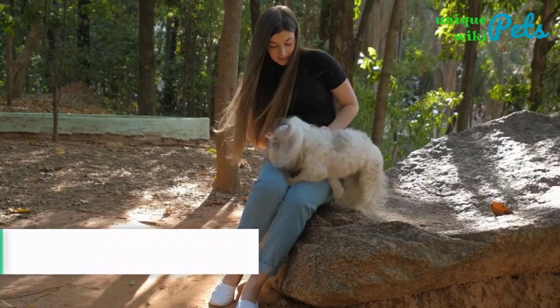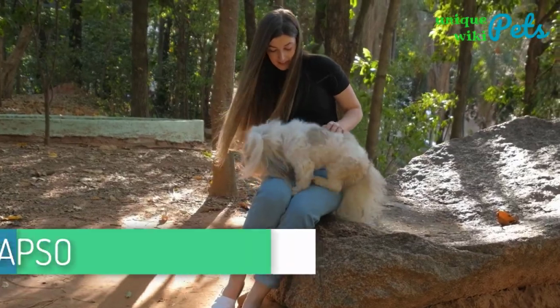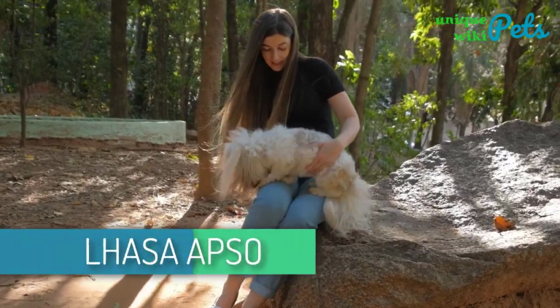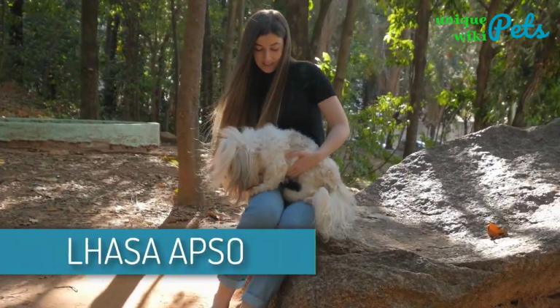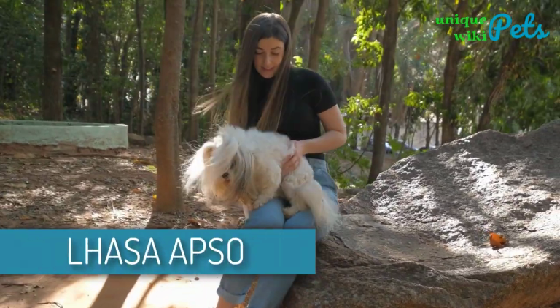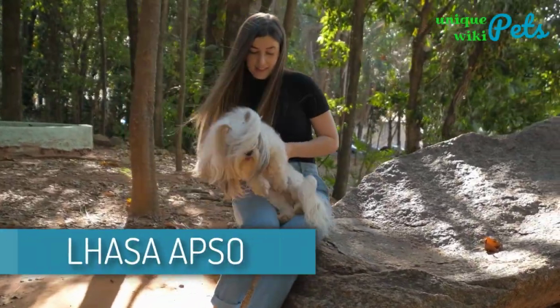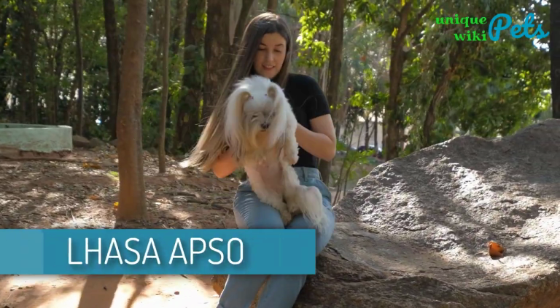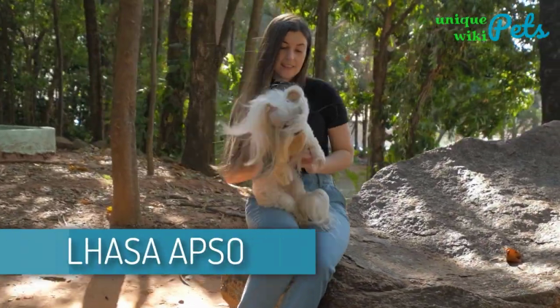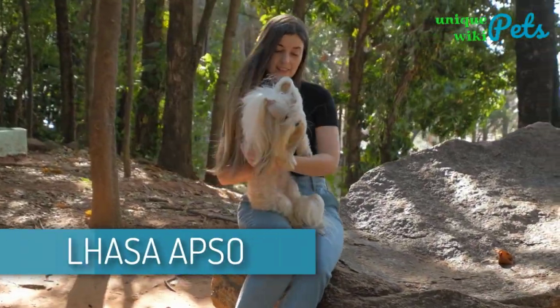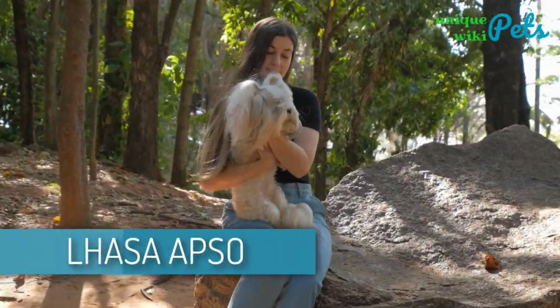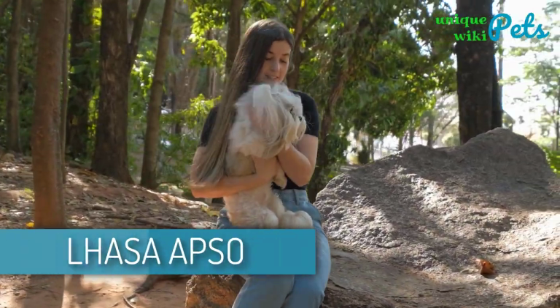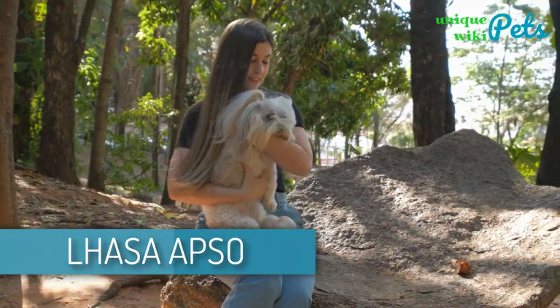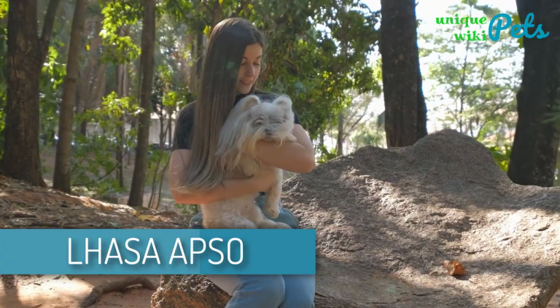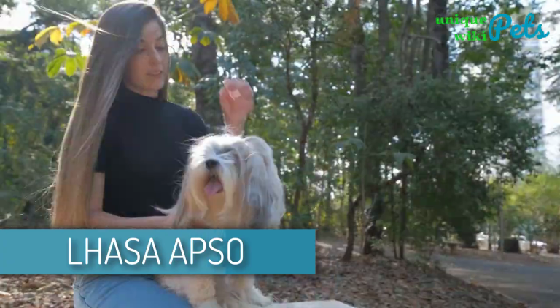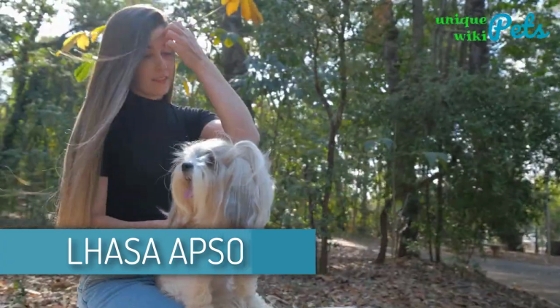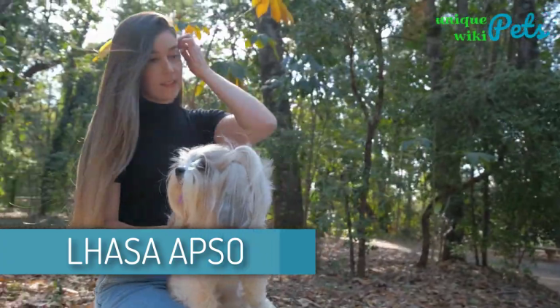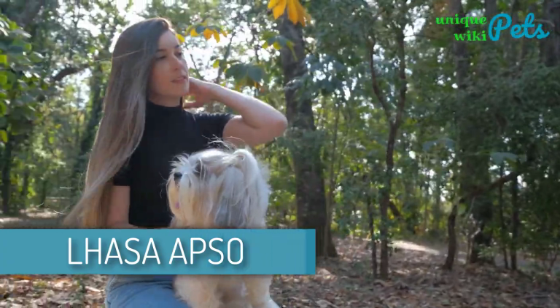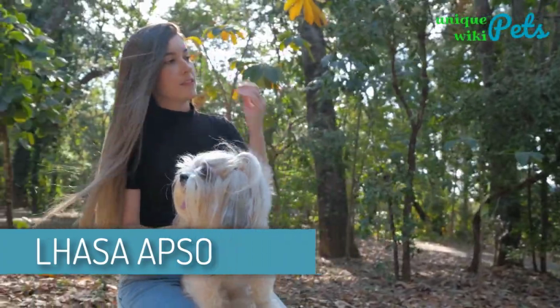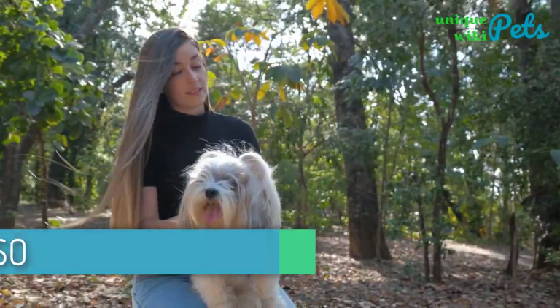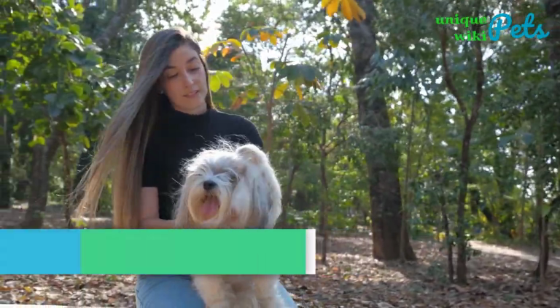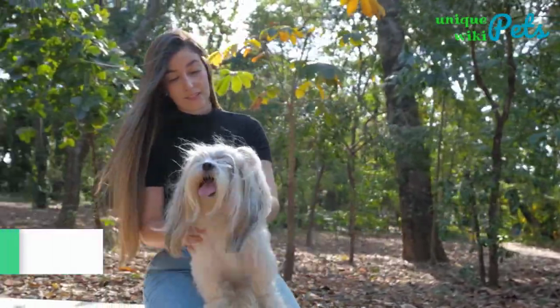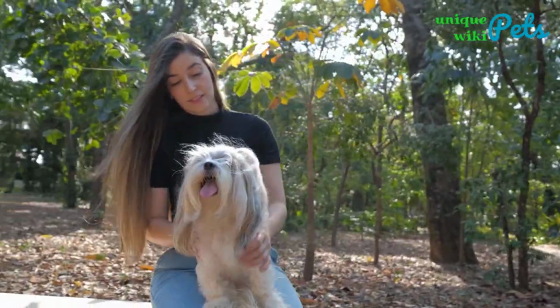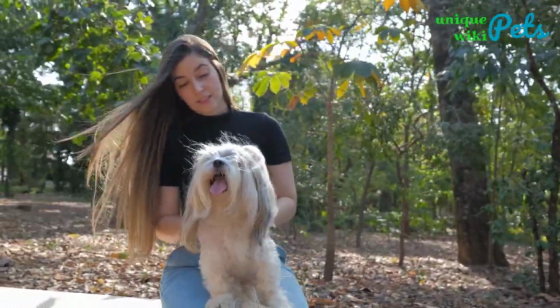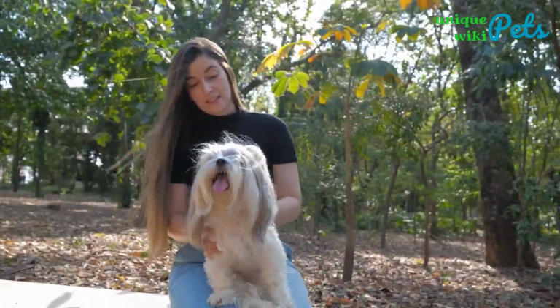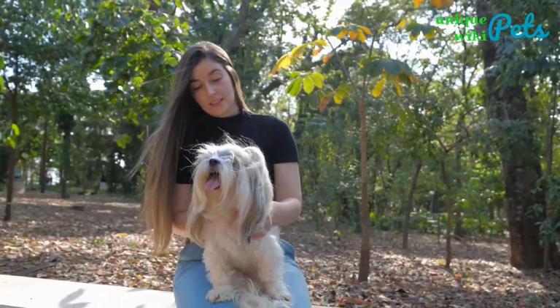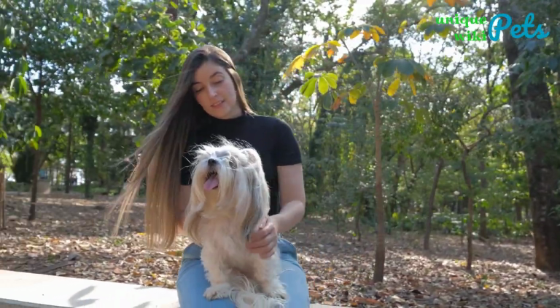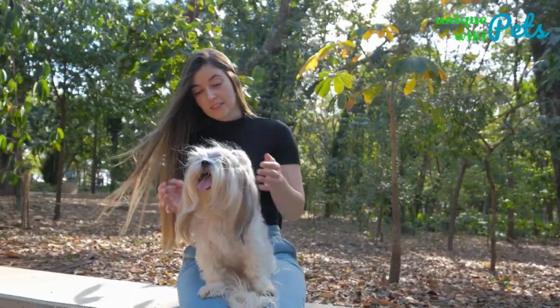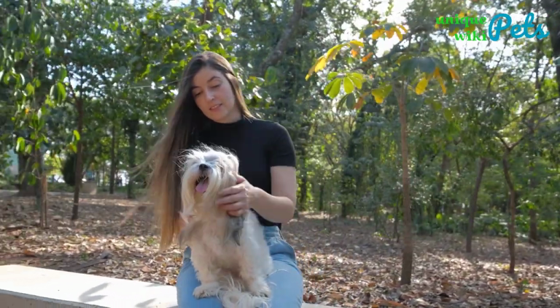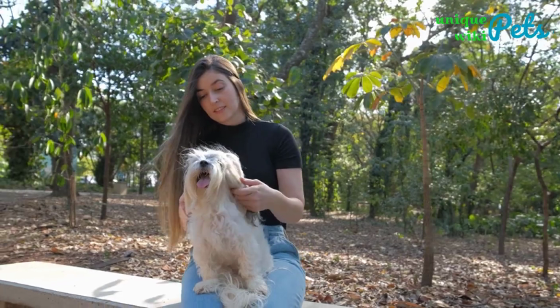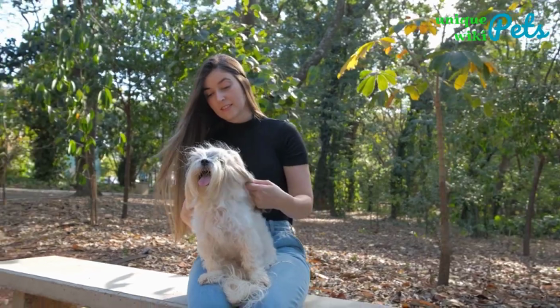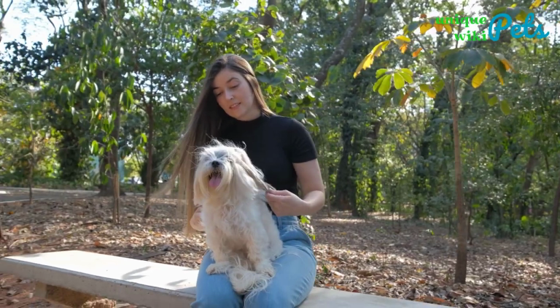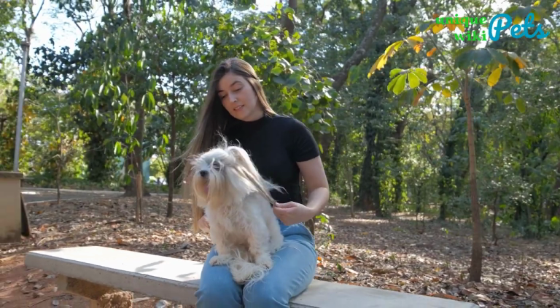Lhasa Apso. This is an affectionate dog that loves spending time with kids. It's a special dog with an amazing personality. You should always expect that the dog will be mischievous and extremely happy.